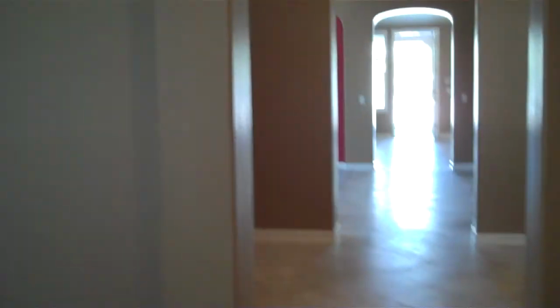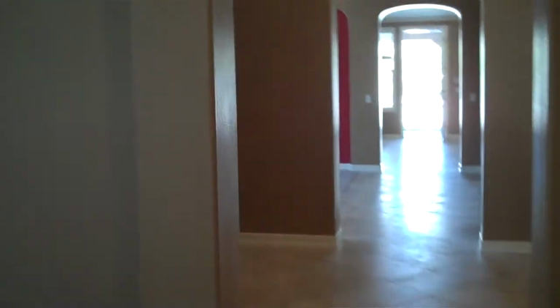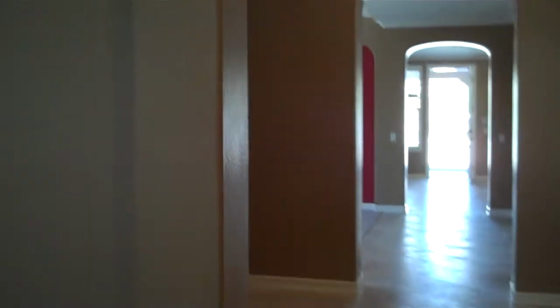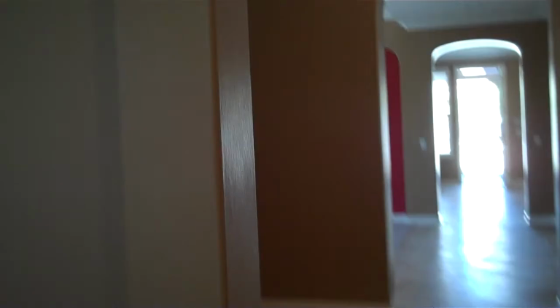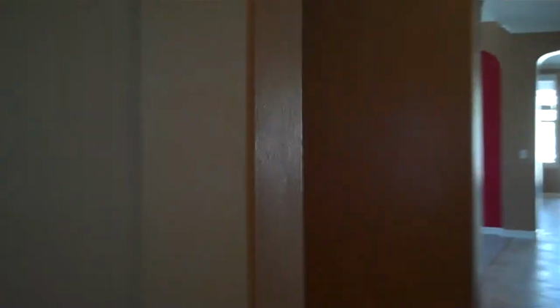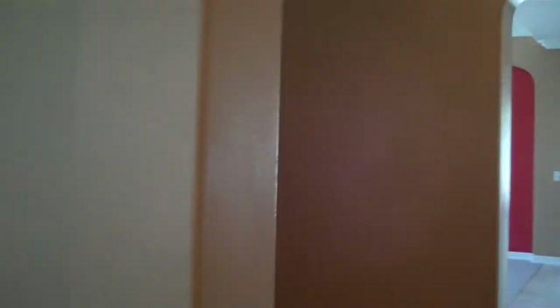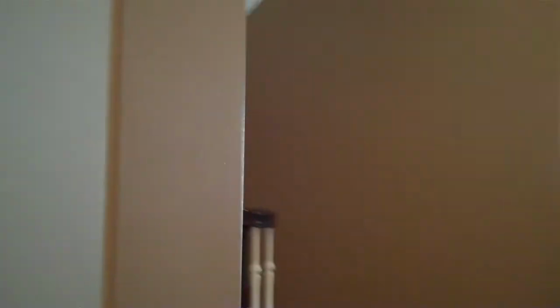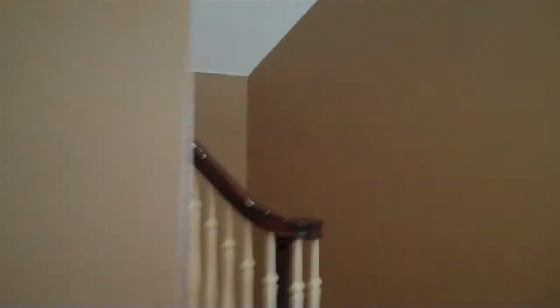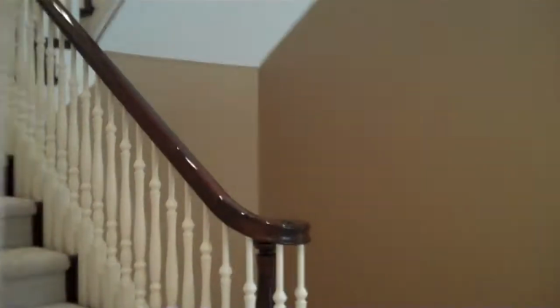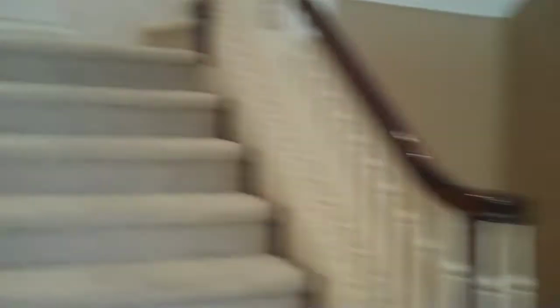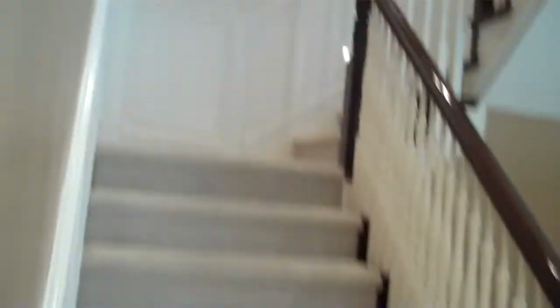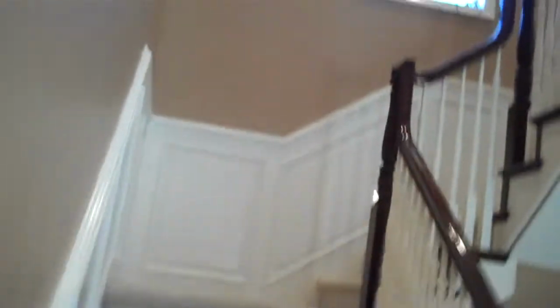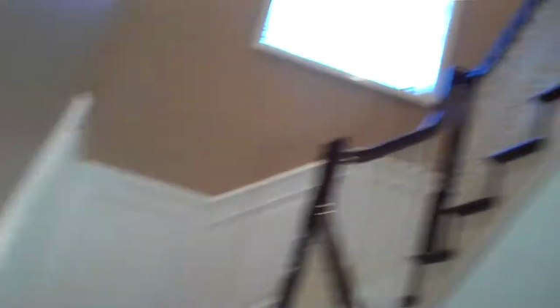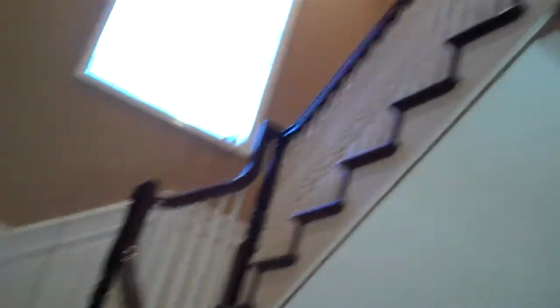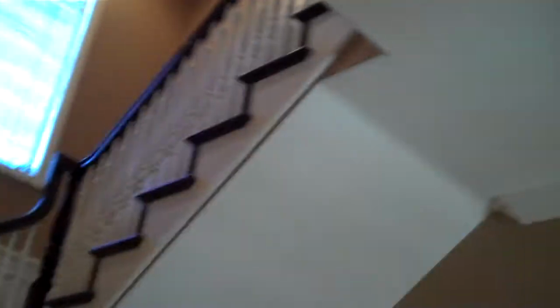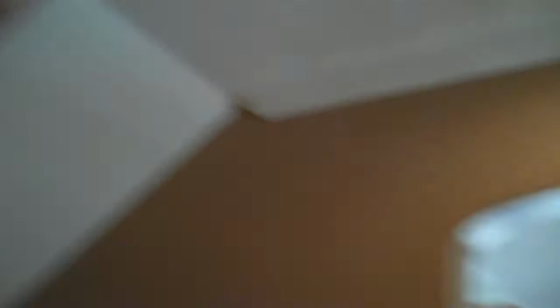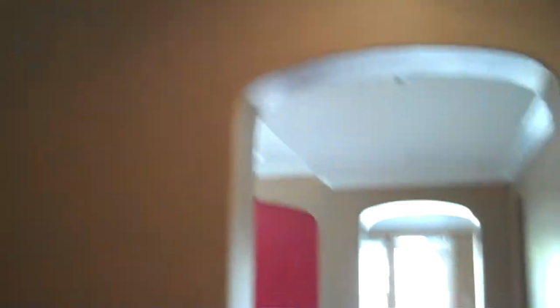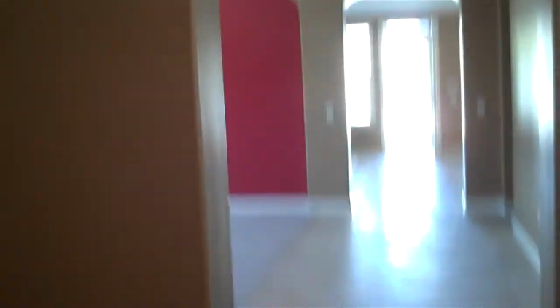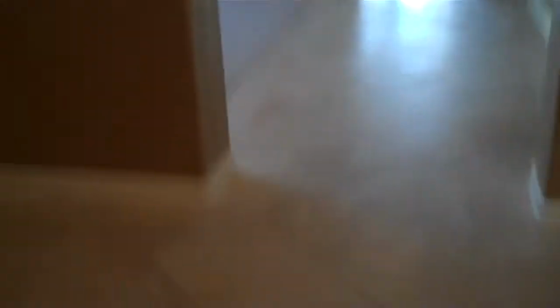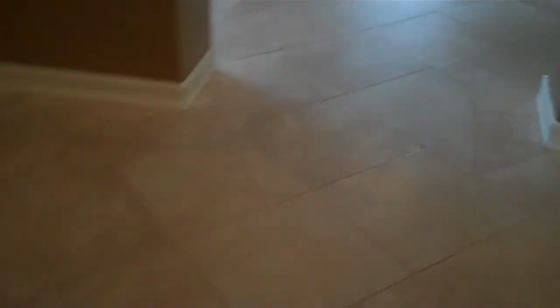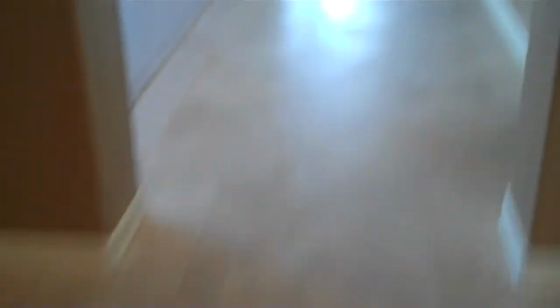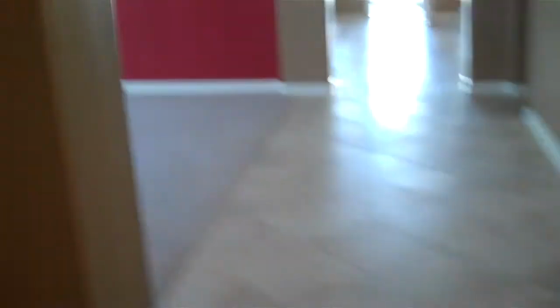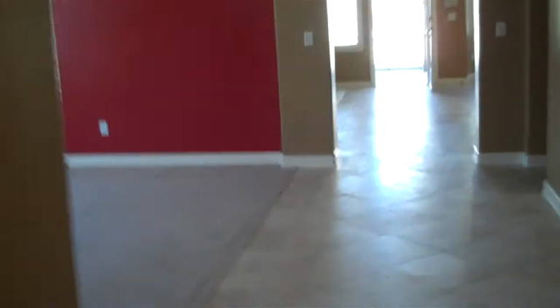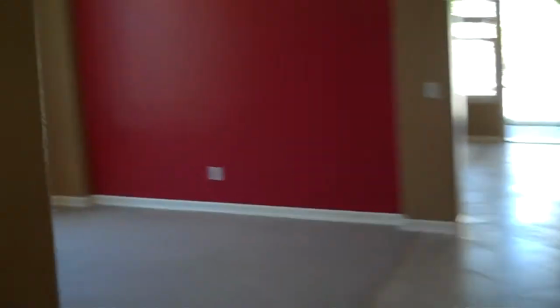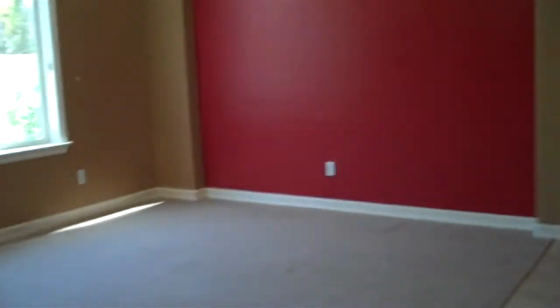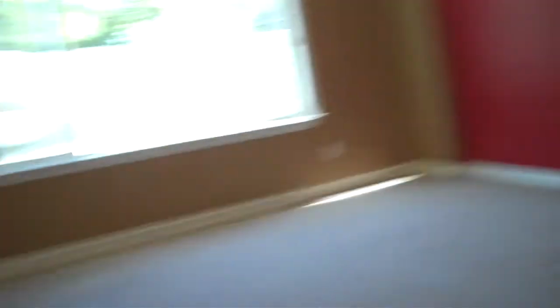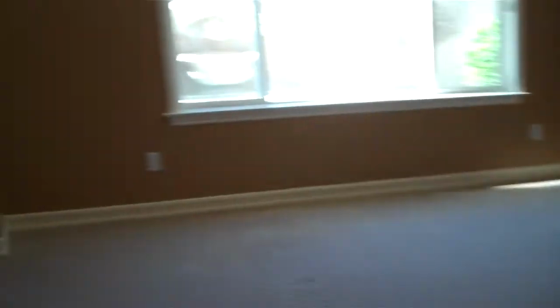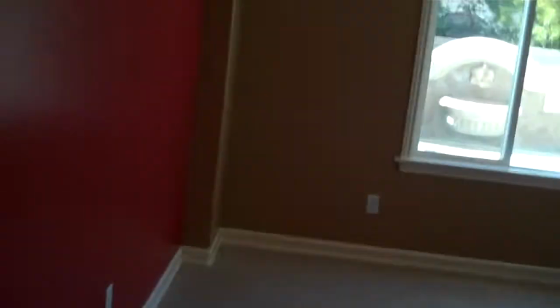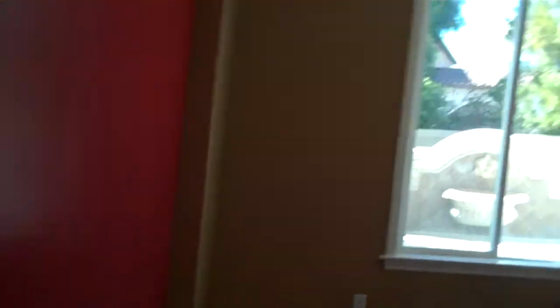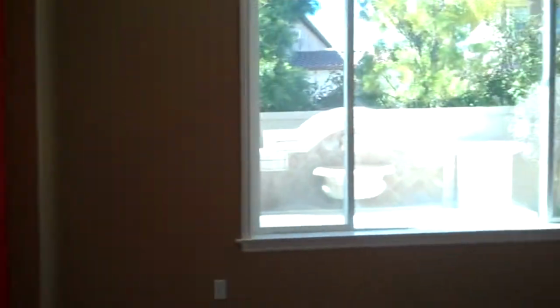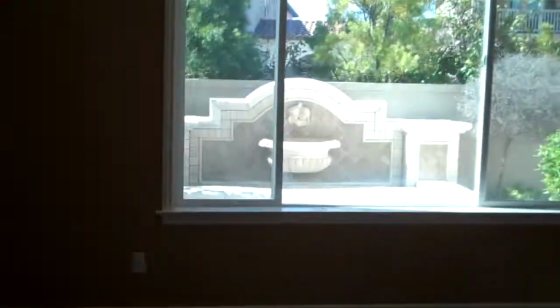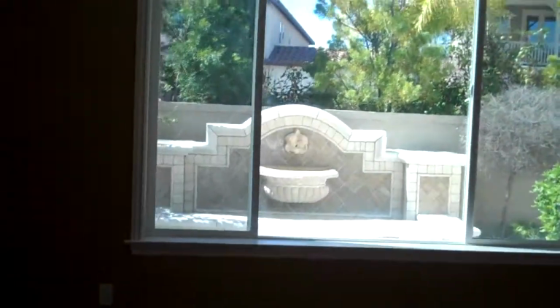It is five bedroom, five bath, 3850 square feet. This is the formal dining room. There's a water feature out there if you can see that.